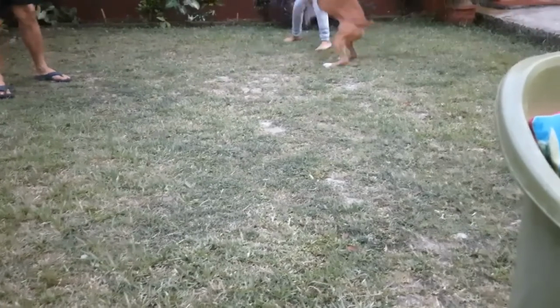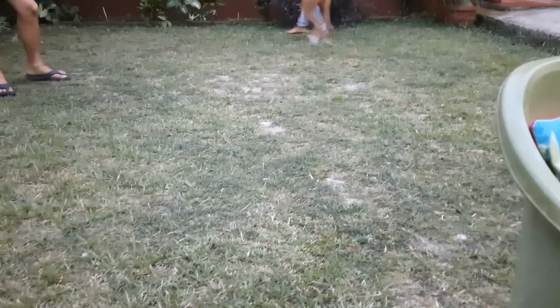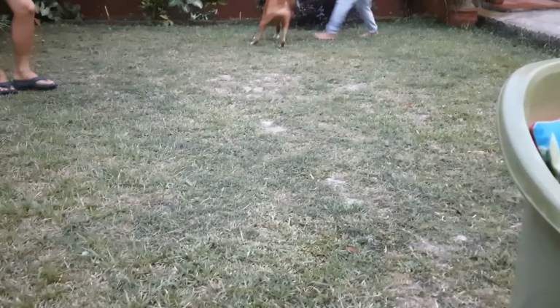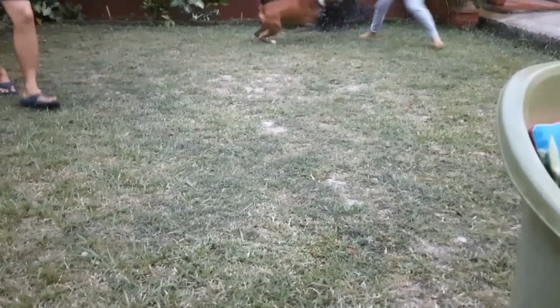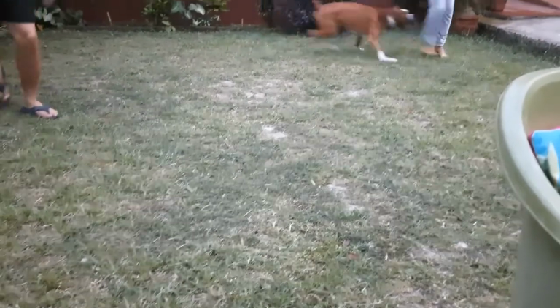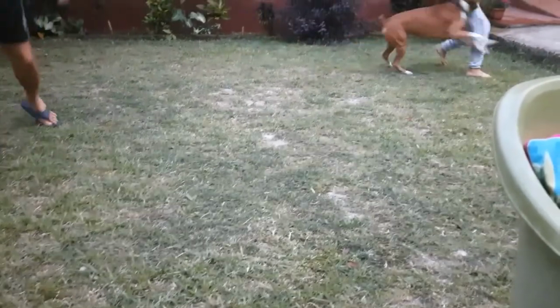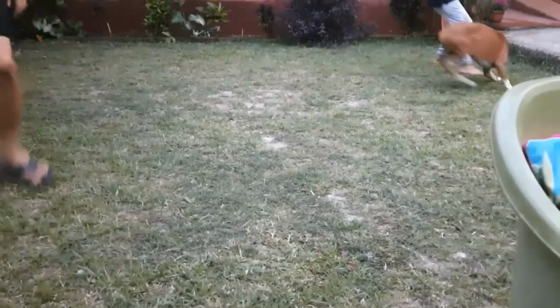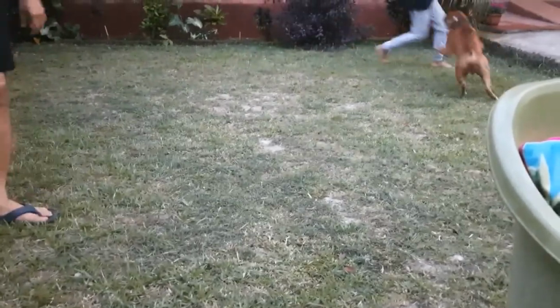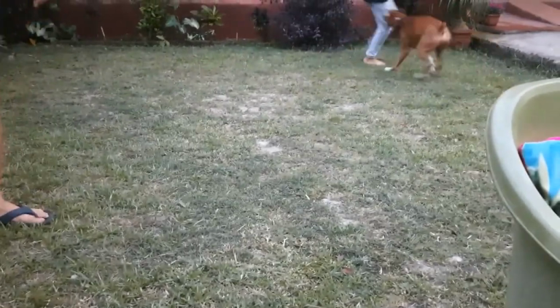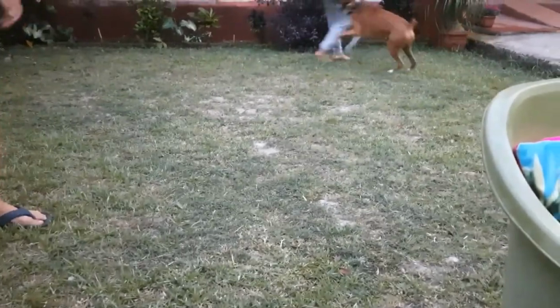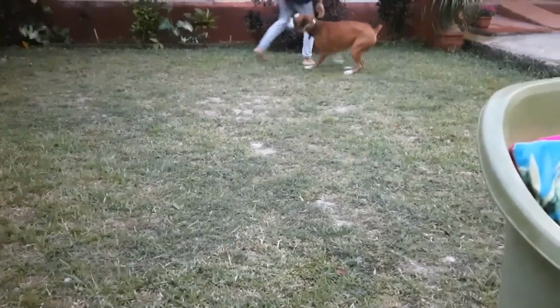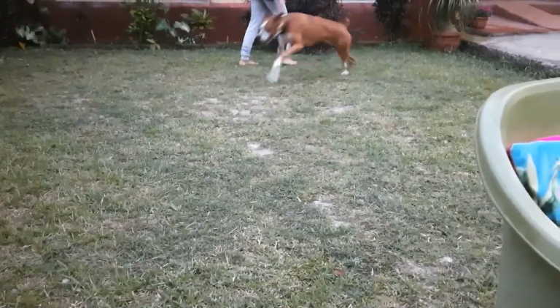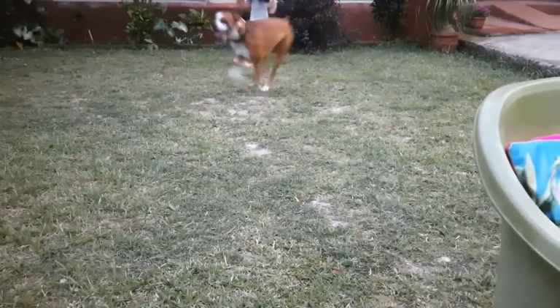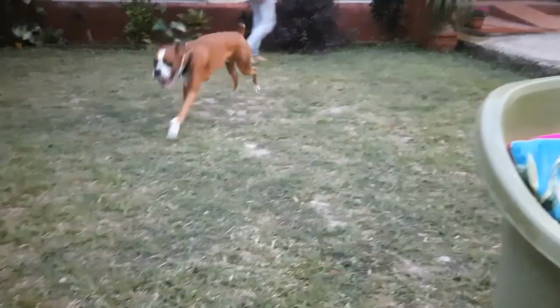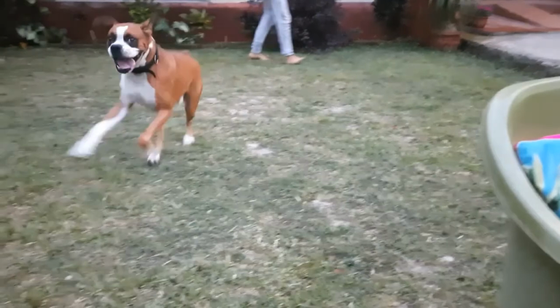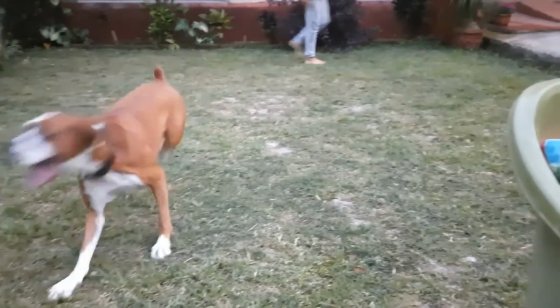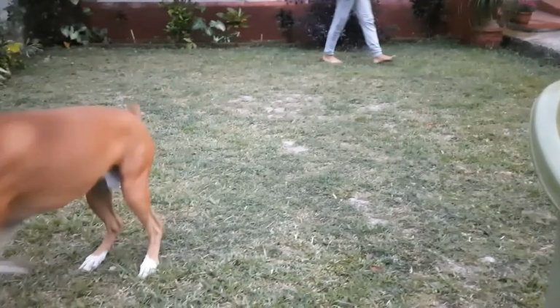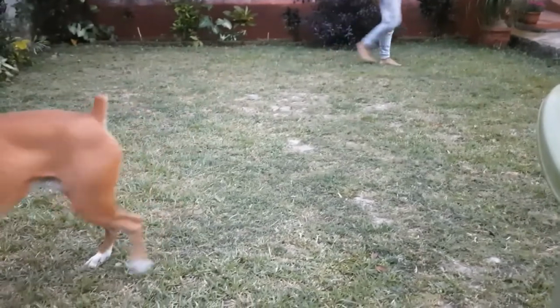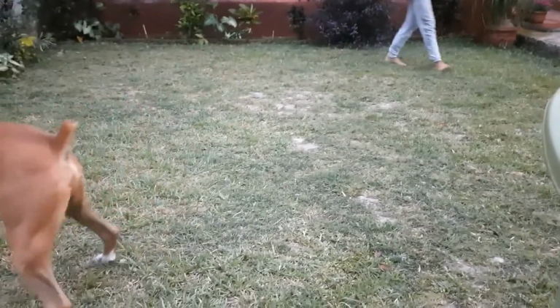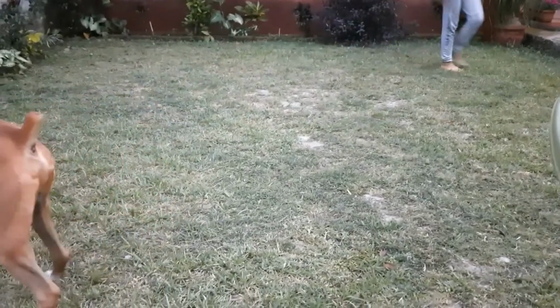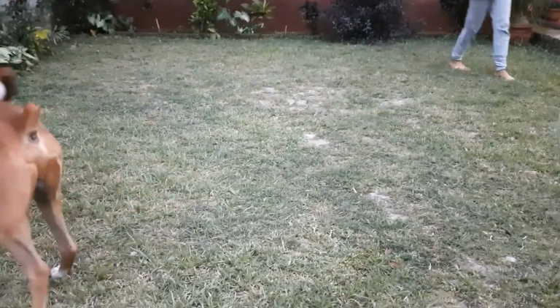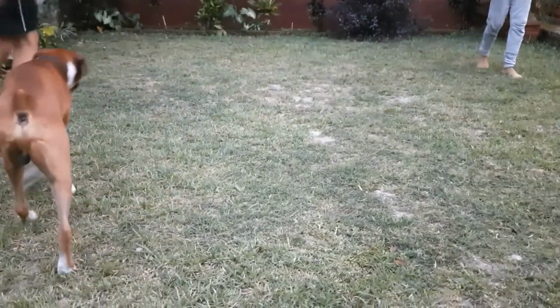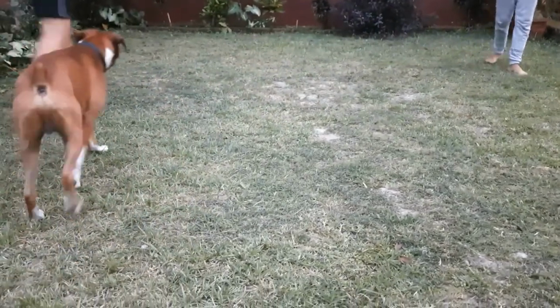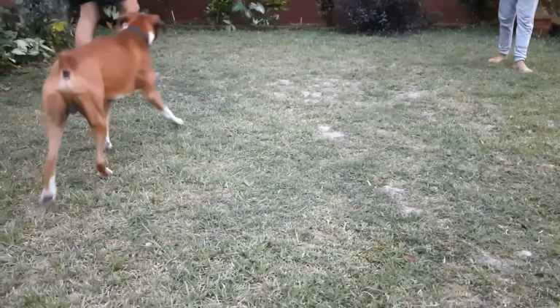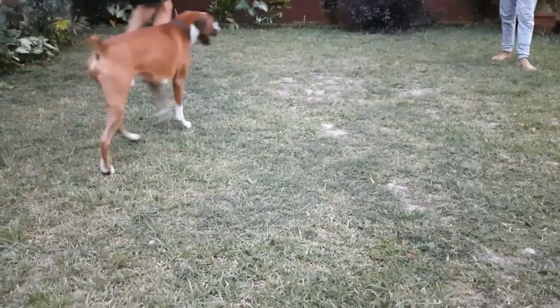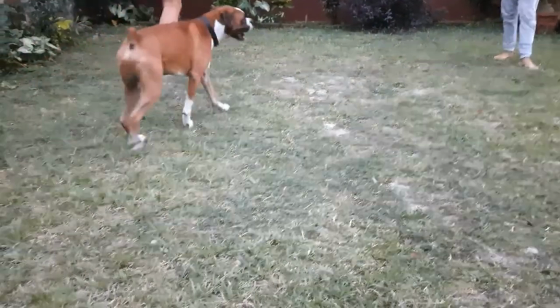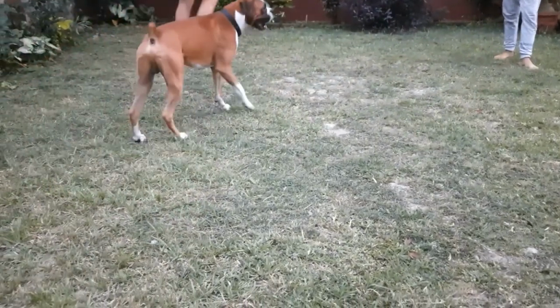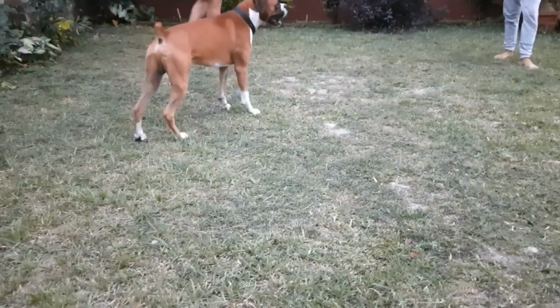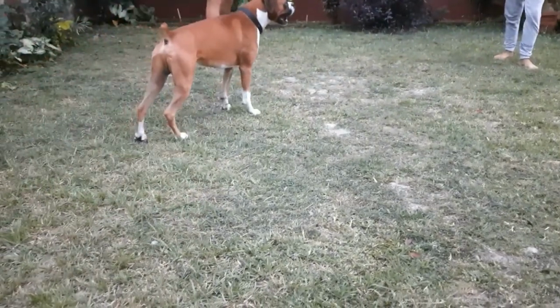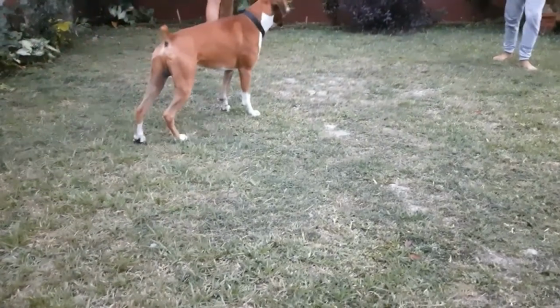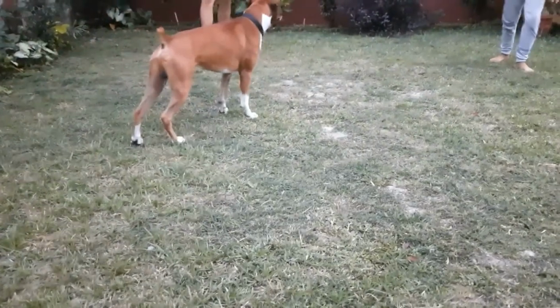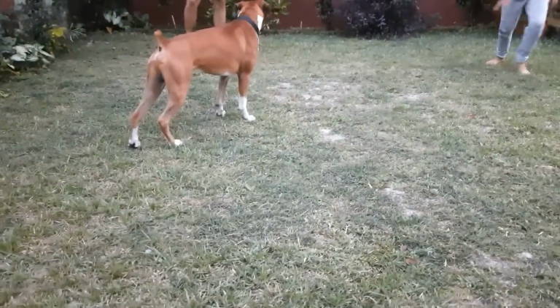And here, my husband and my younger son, they are playing with my dear boxer dog Leo and they are having a good time together.